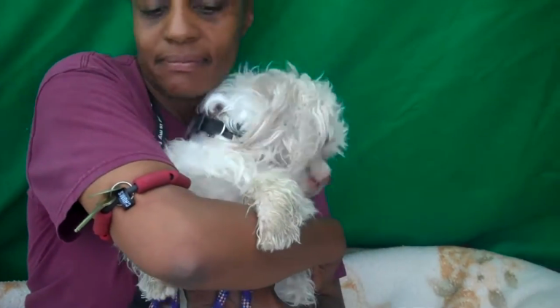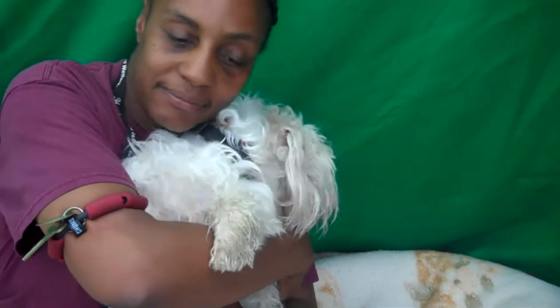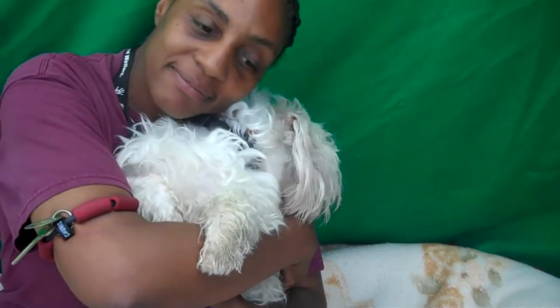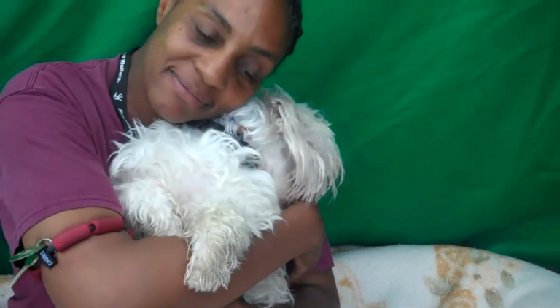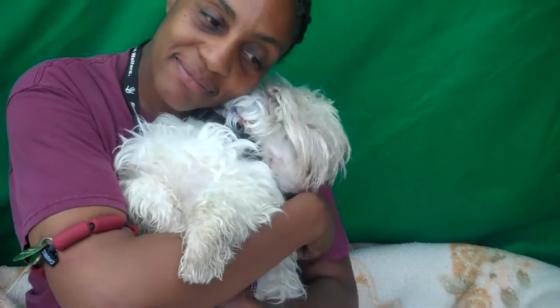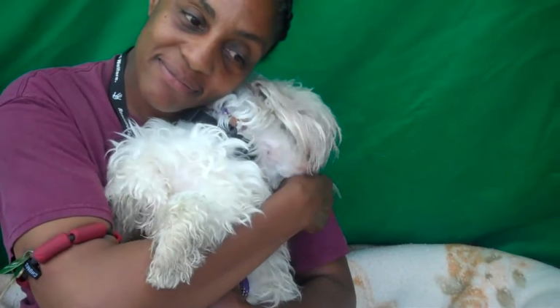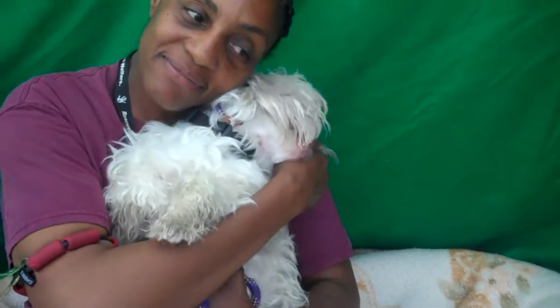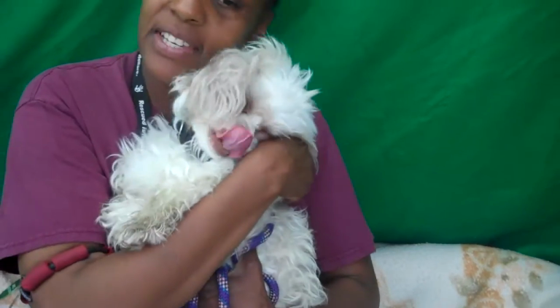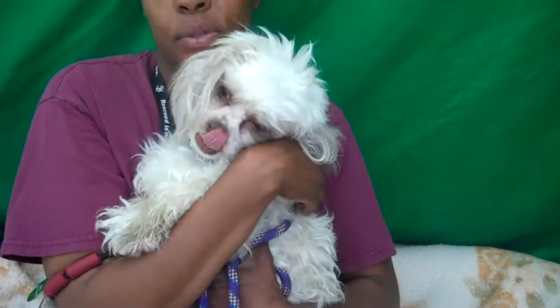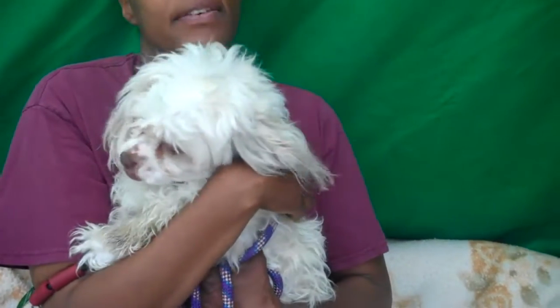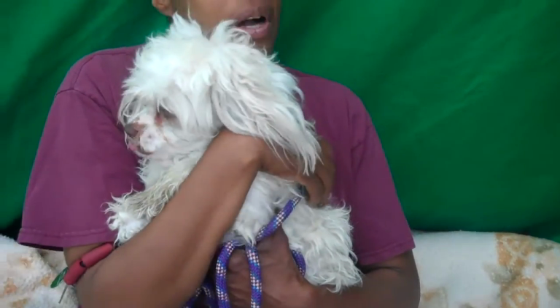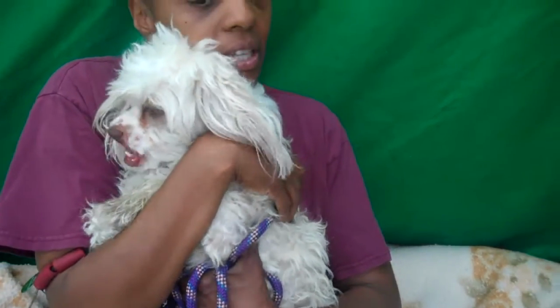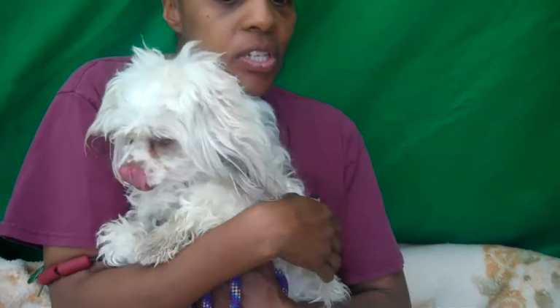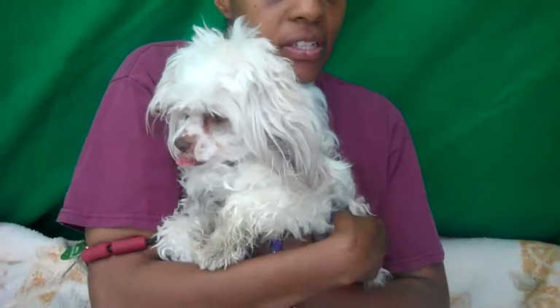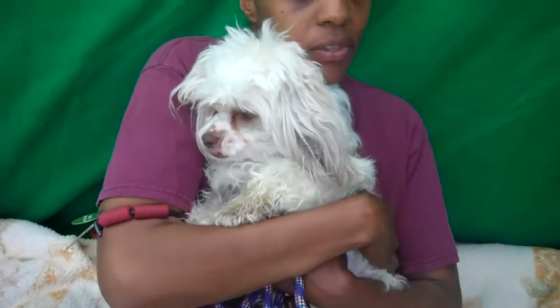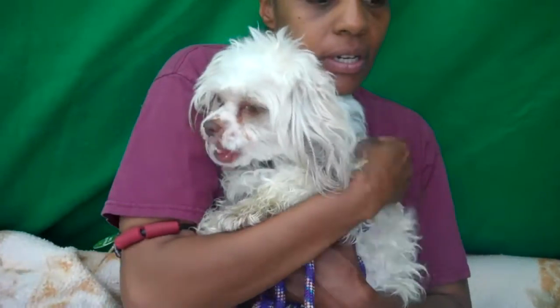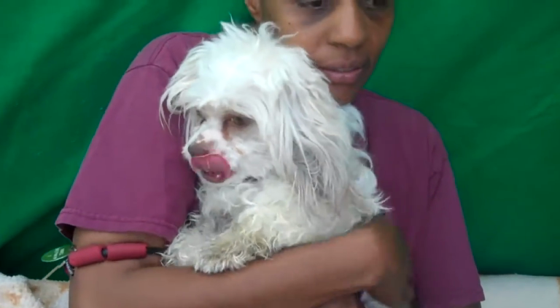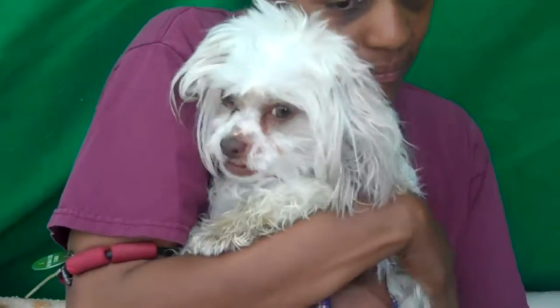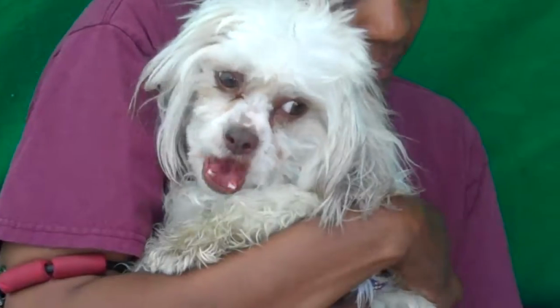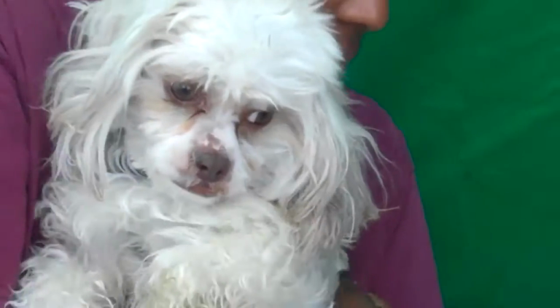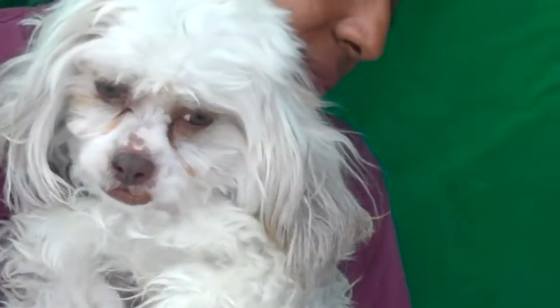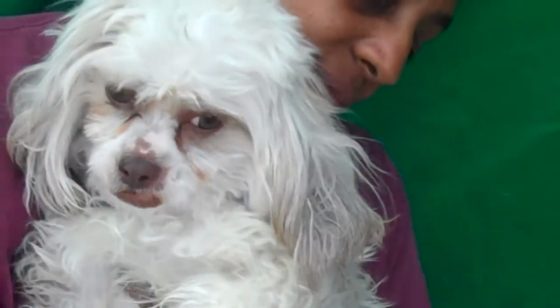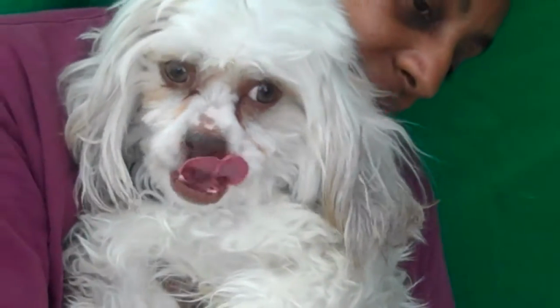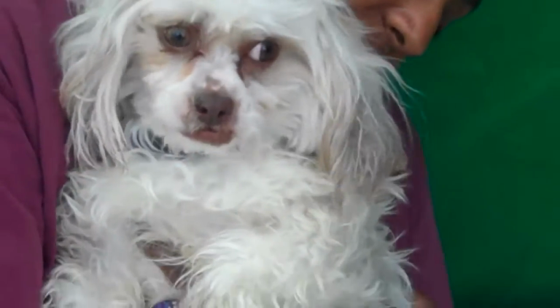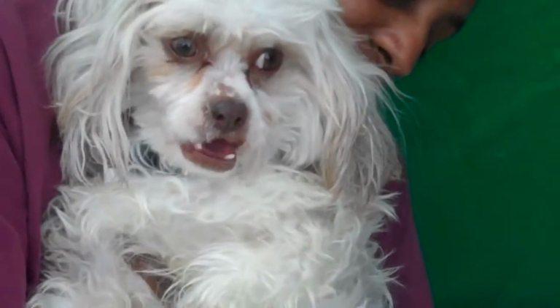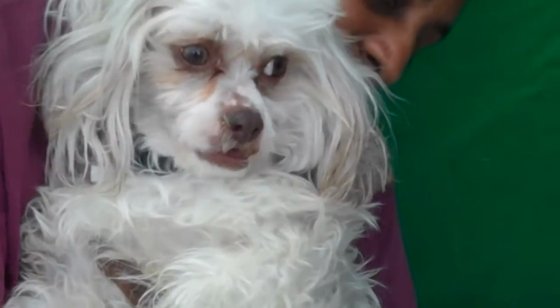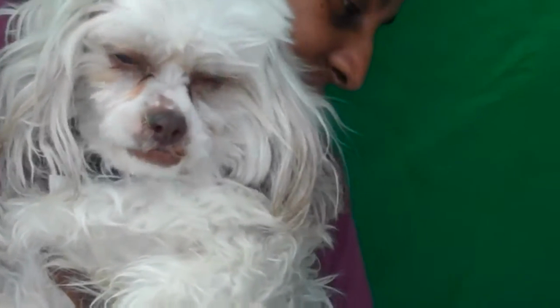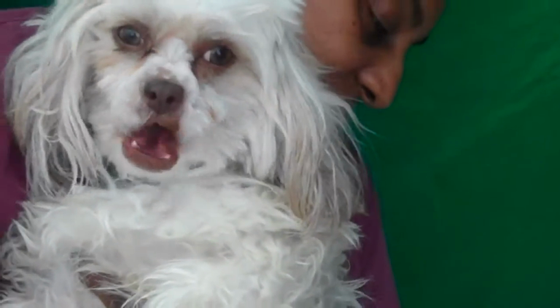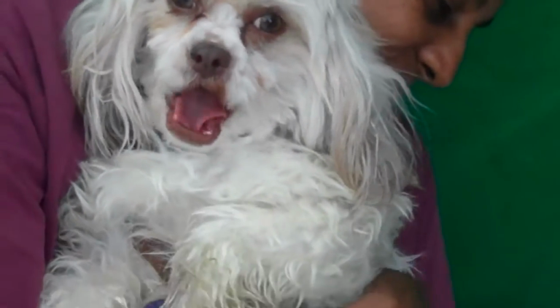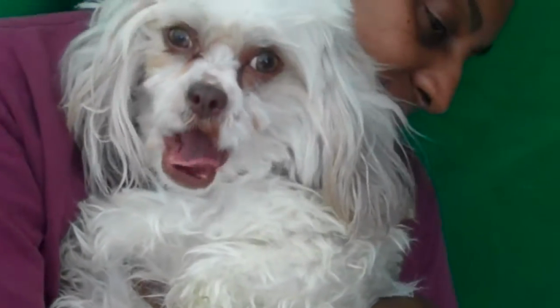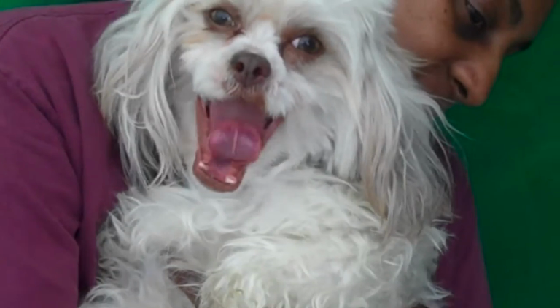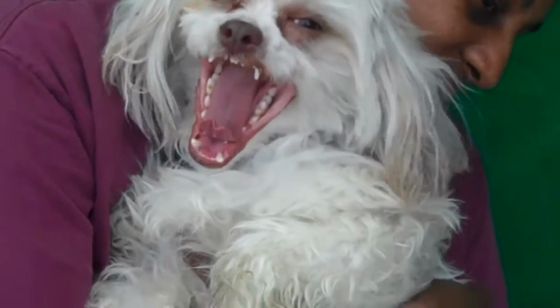This is a sweetheart. He seems to have good personality. How's he been, Kim? Great. He walks on a leash. He's good with other dogs. Good boy. Oh, what a funny face you have. You are so darling. Oh please, somebody come and meet Lenny.